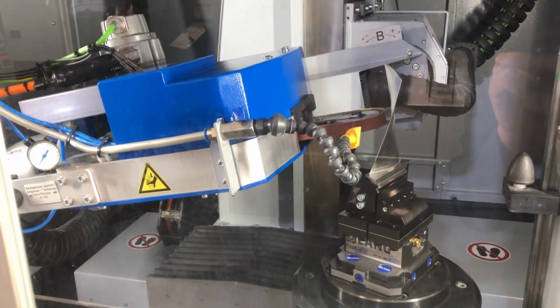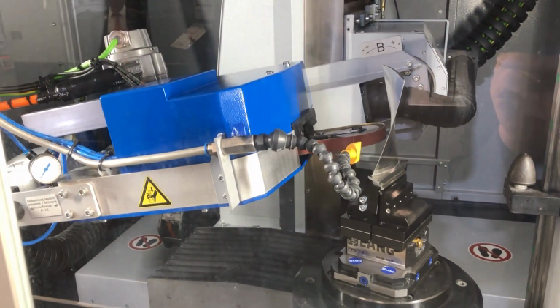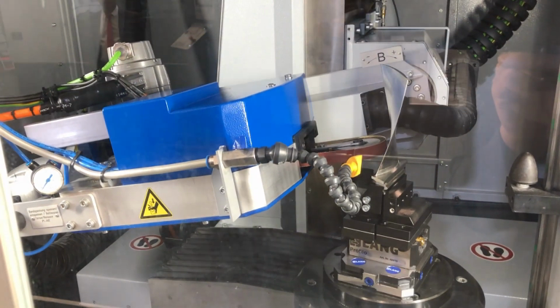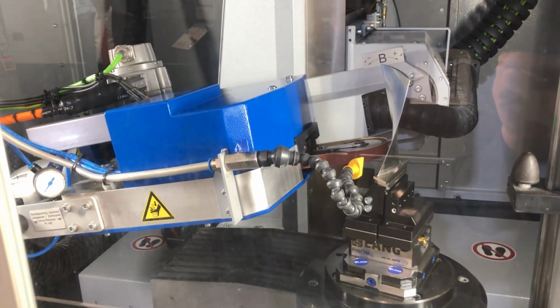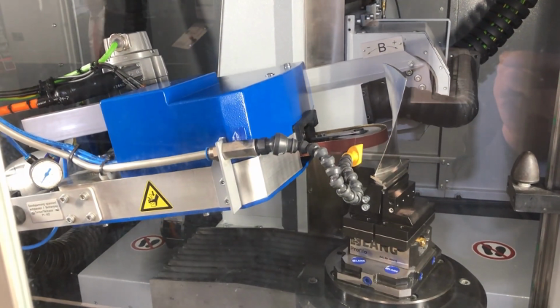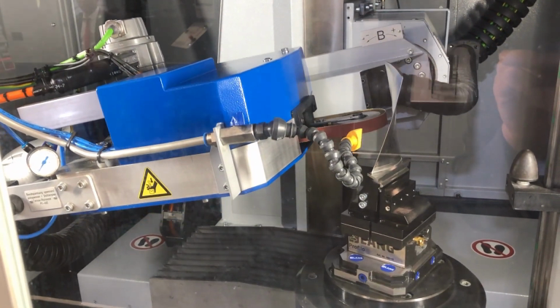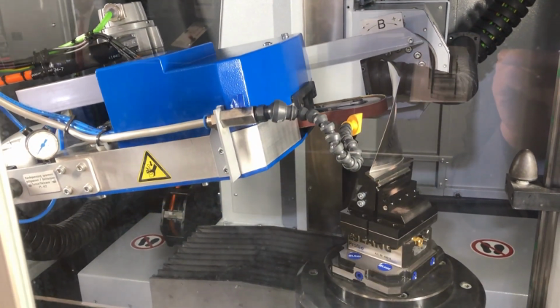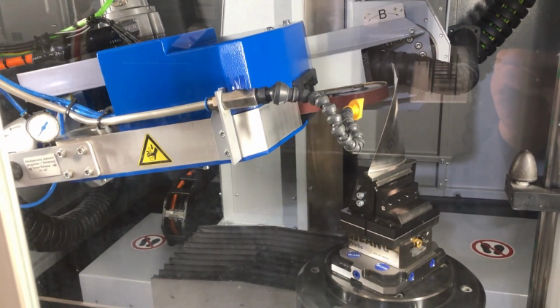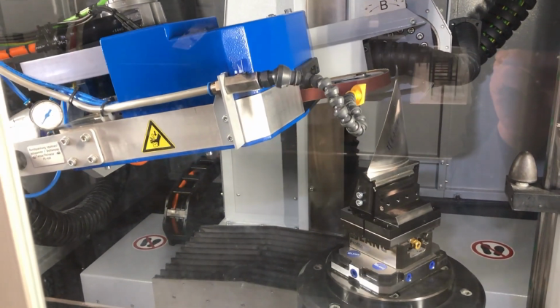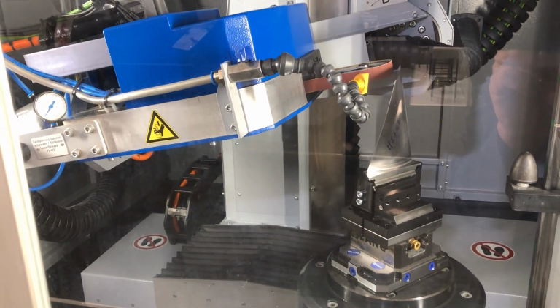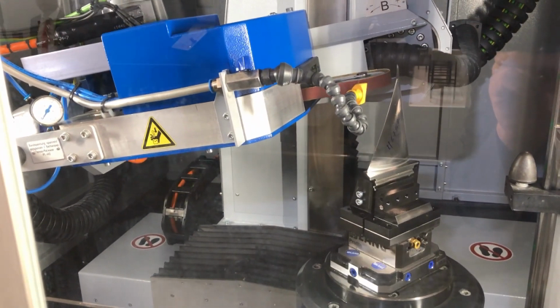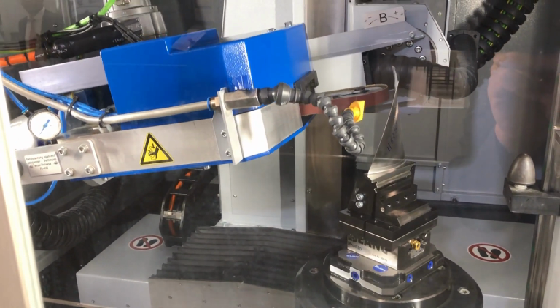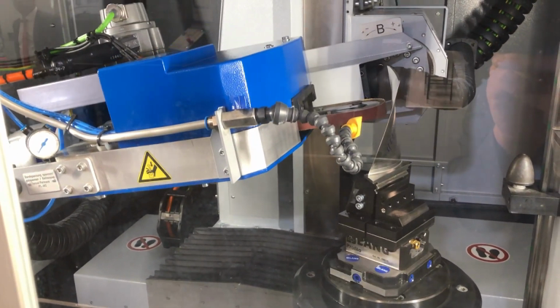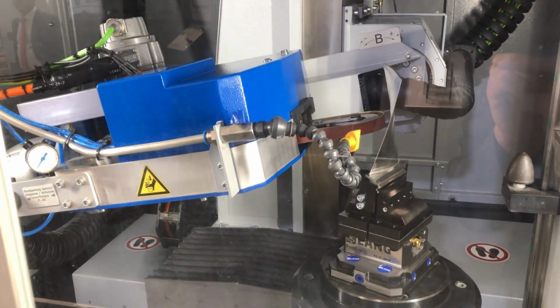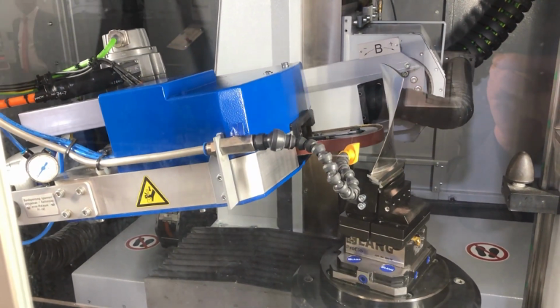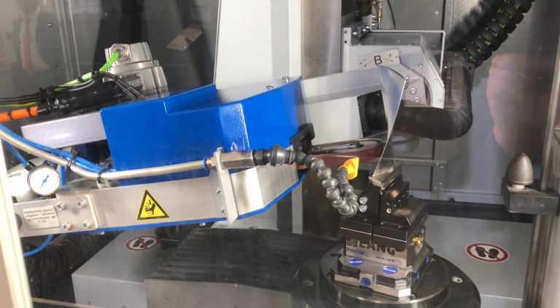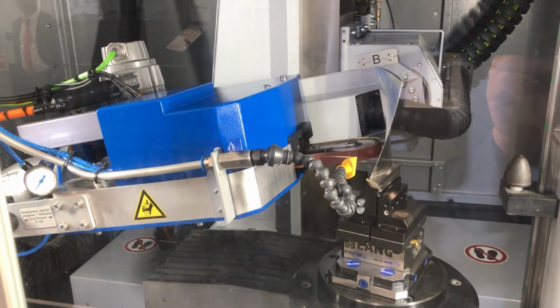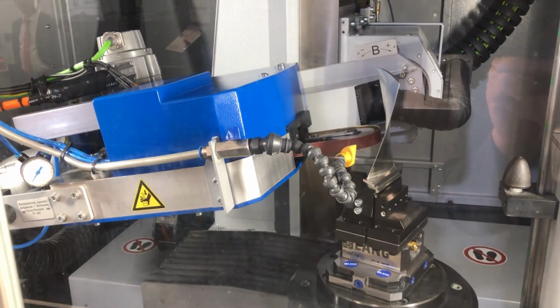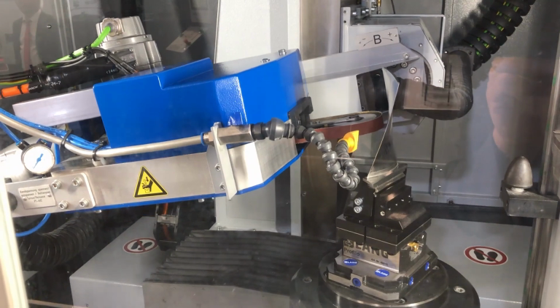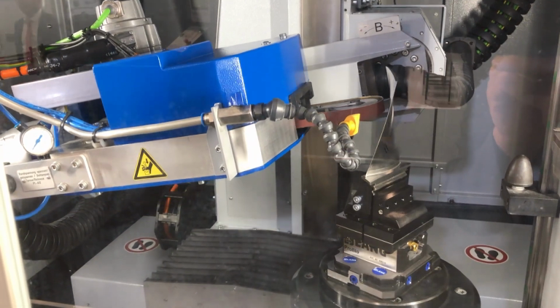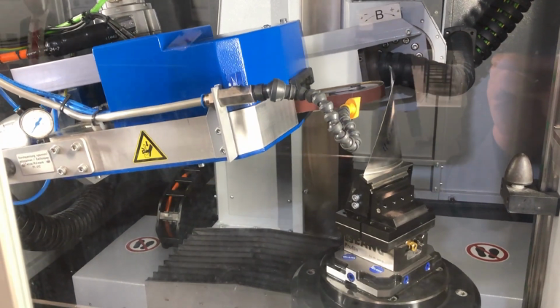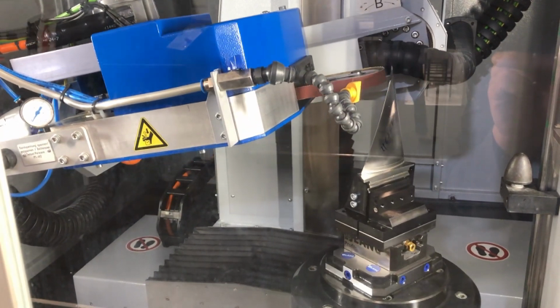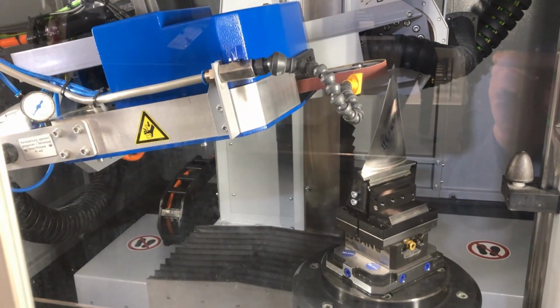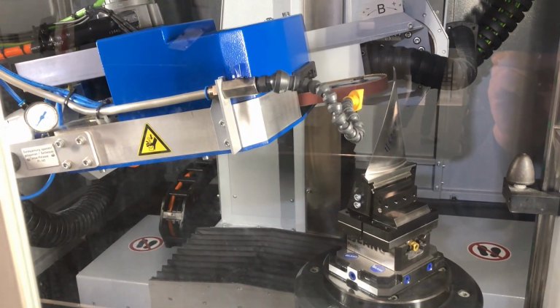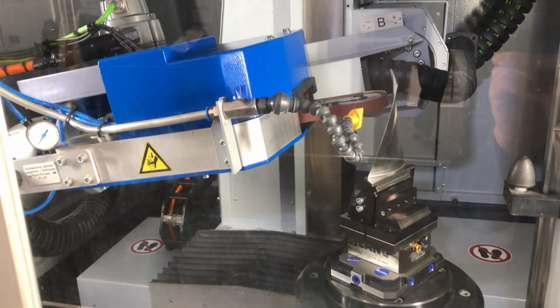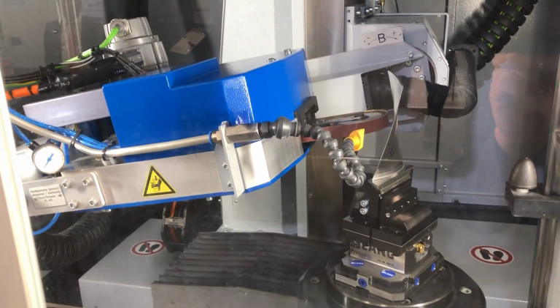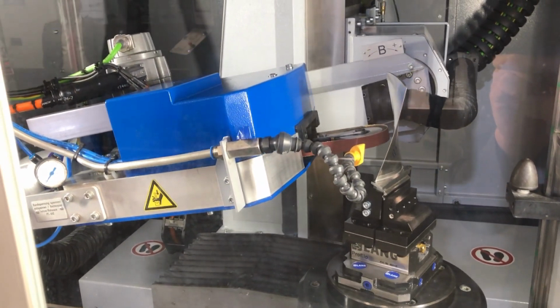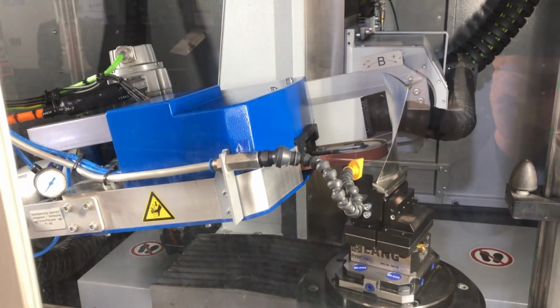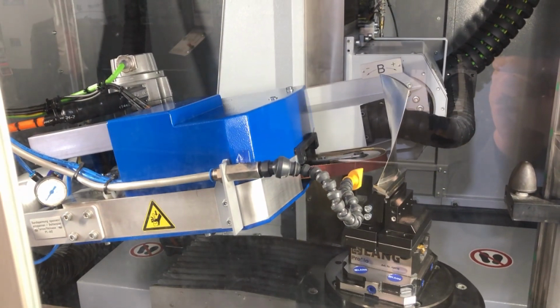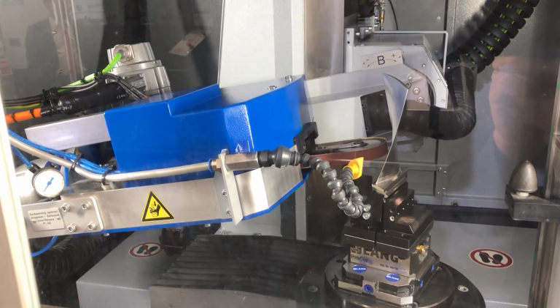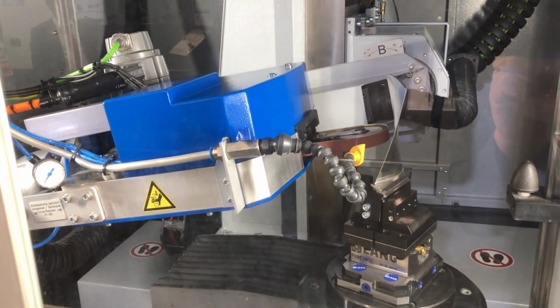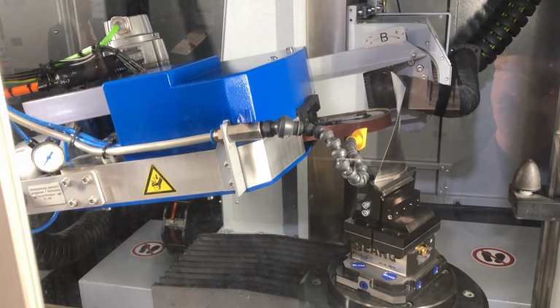This is a standard solution for polishing compressor blades, tuned blades, turbine blades, vanes, and IGVs.